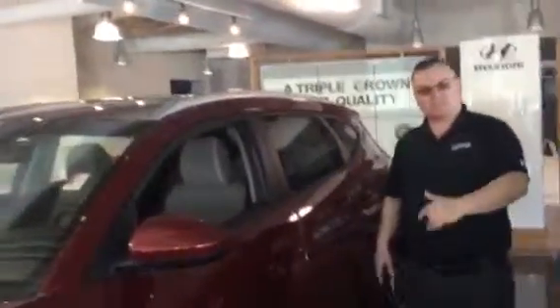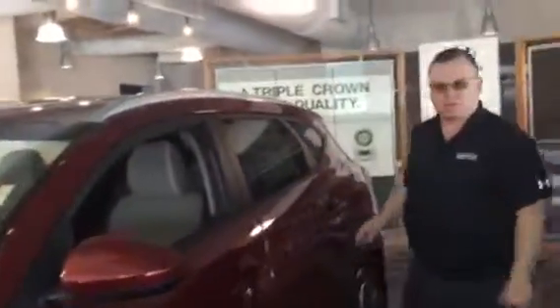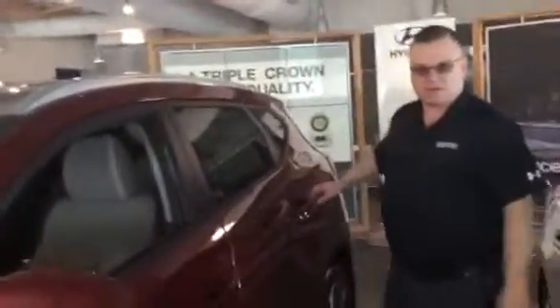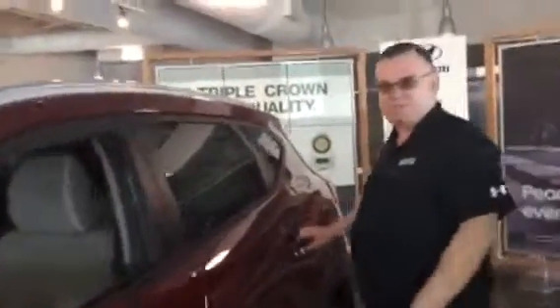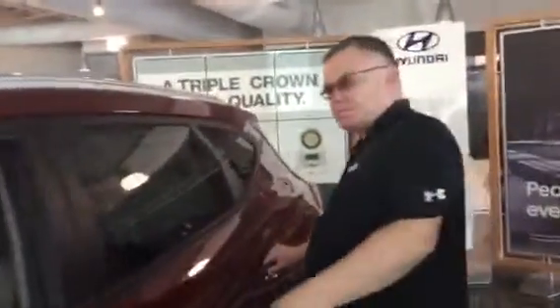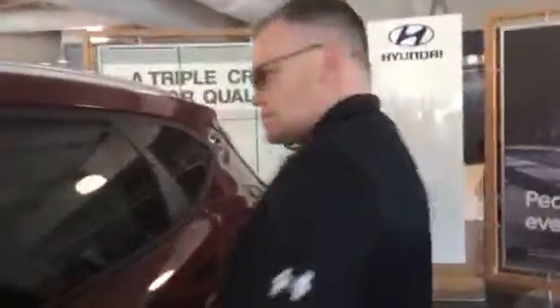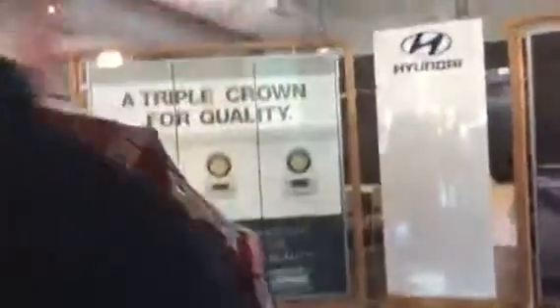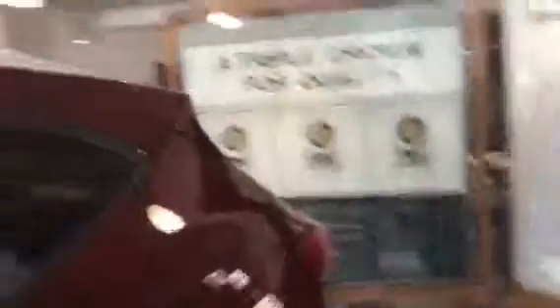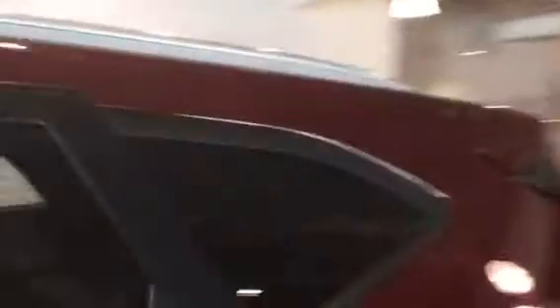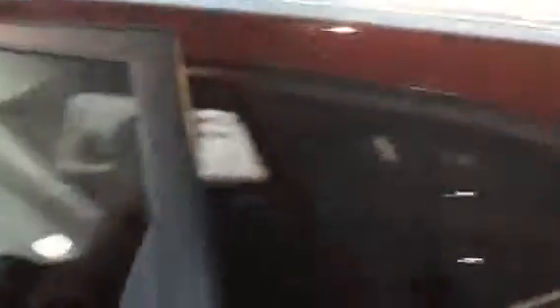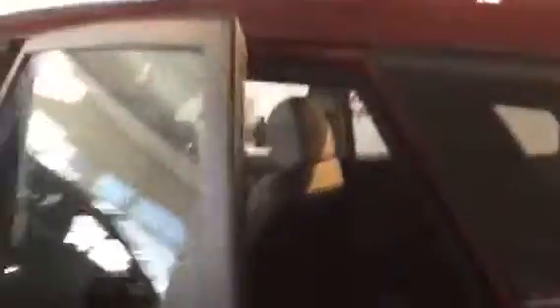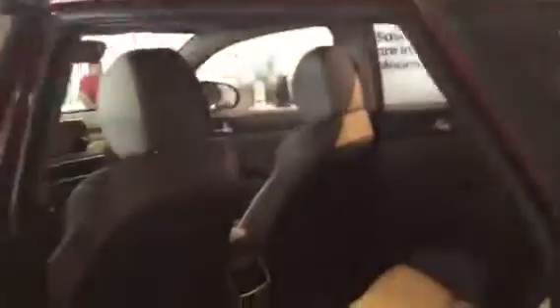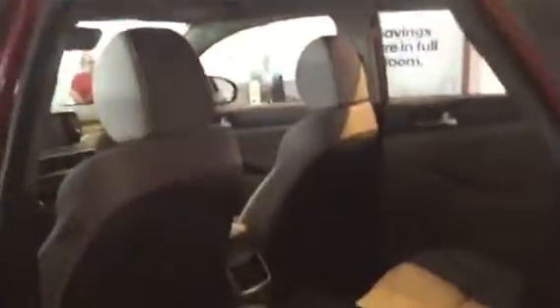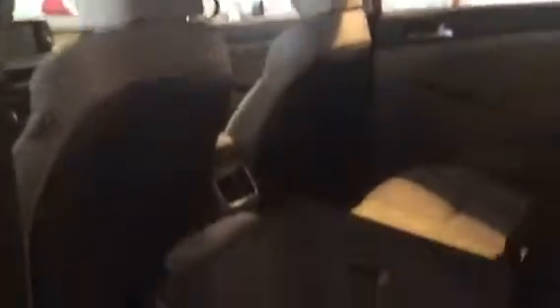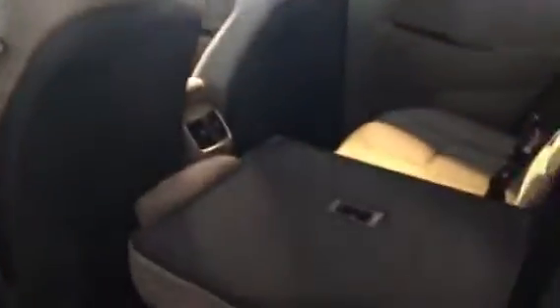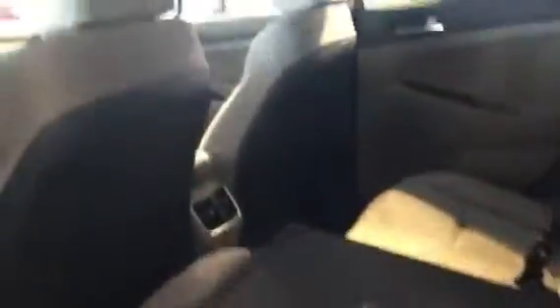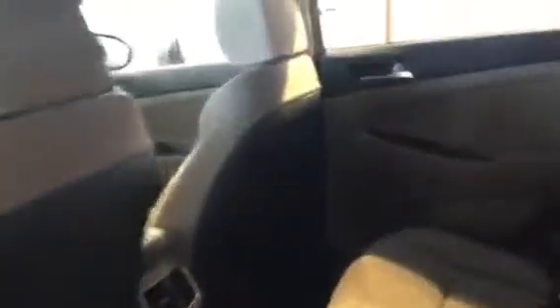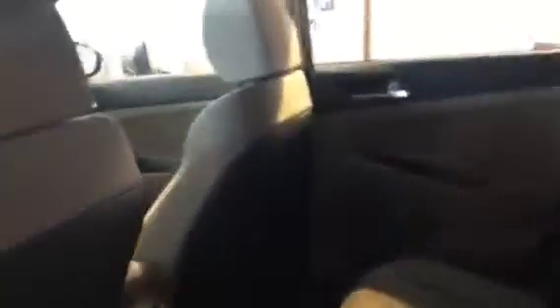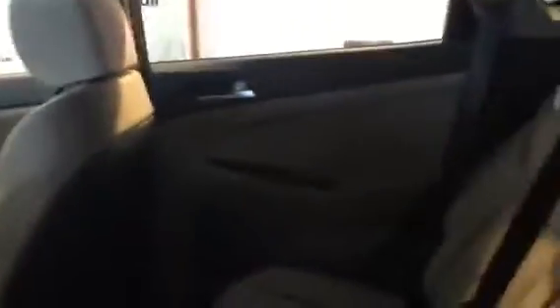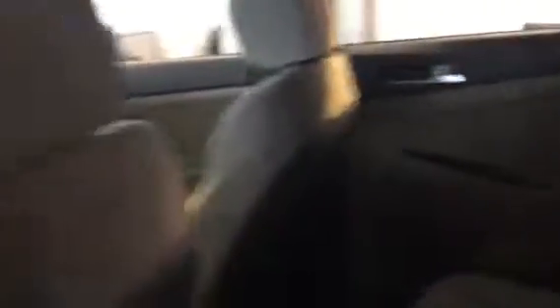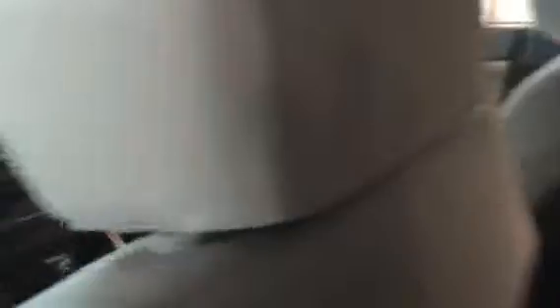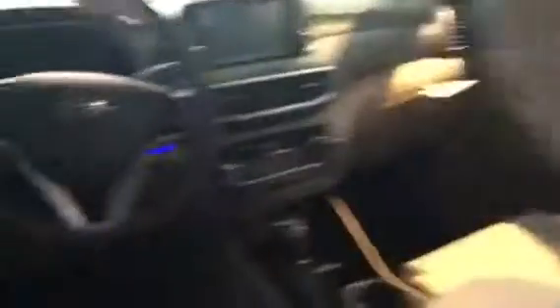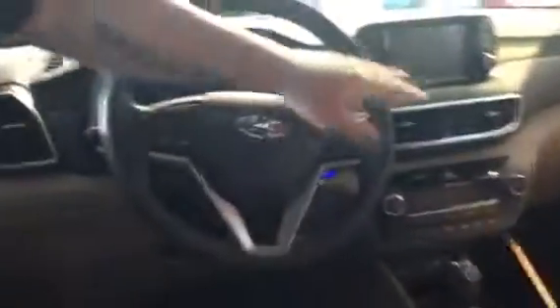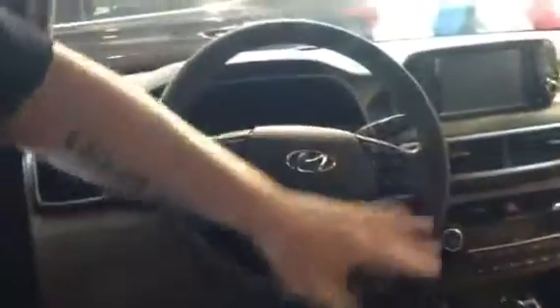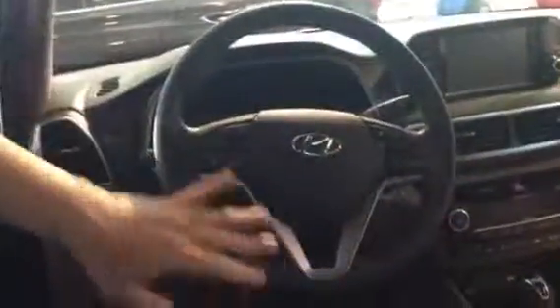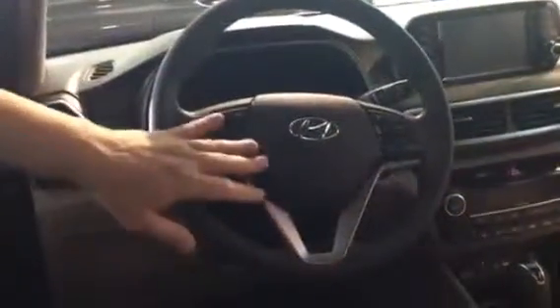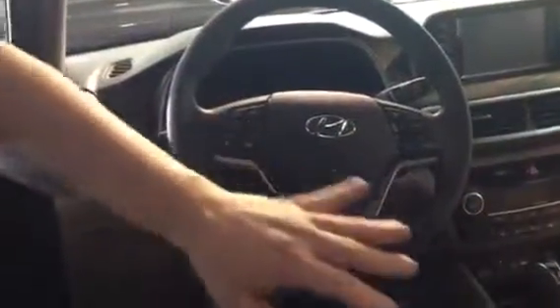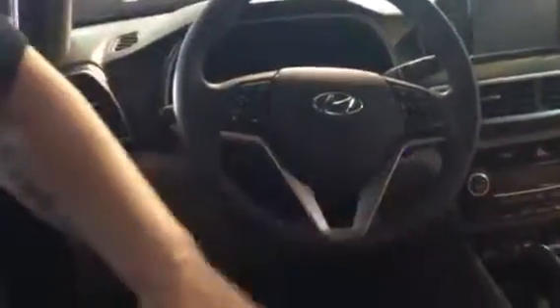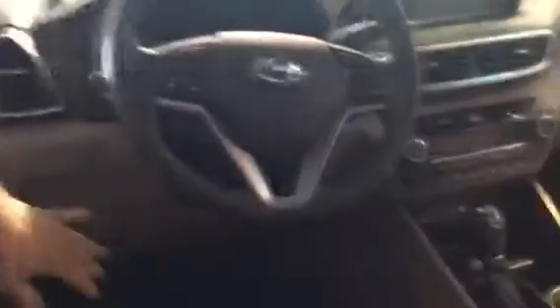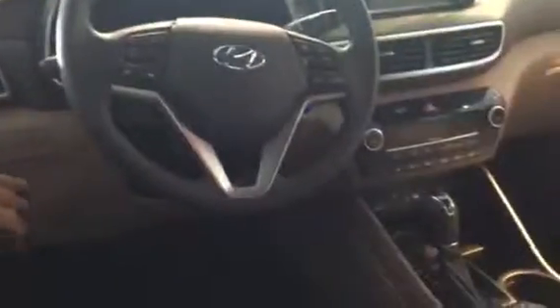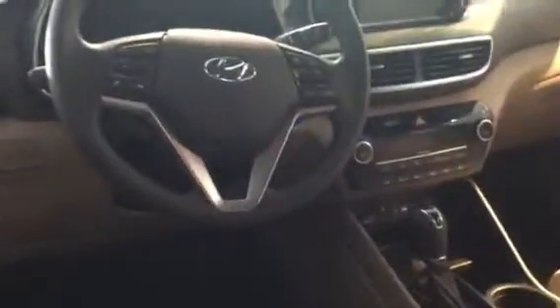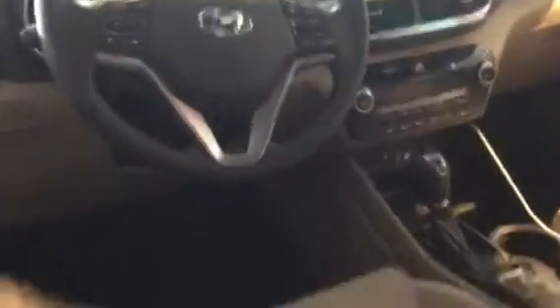So let's take a look inside. This one comes with the Yes Essential cloth fabric. It also comes with a touchscreen, backup camera, Android Auto, Apple CarPlay, and Lane Keep Assist.